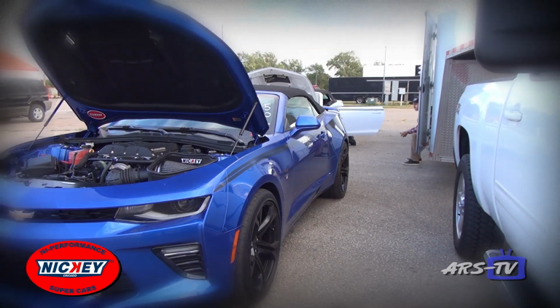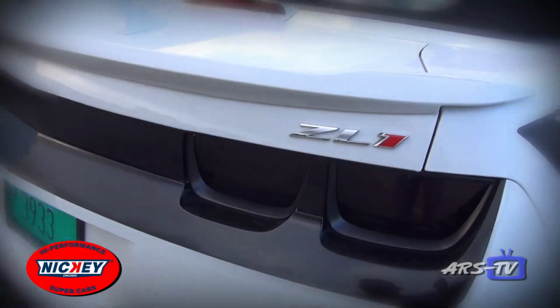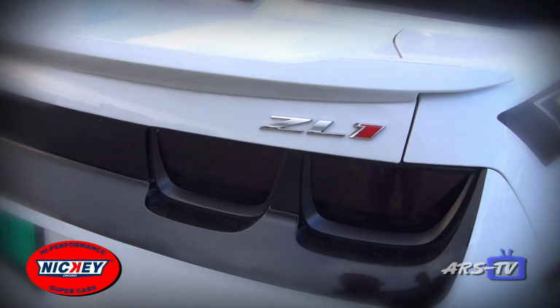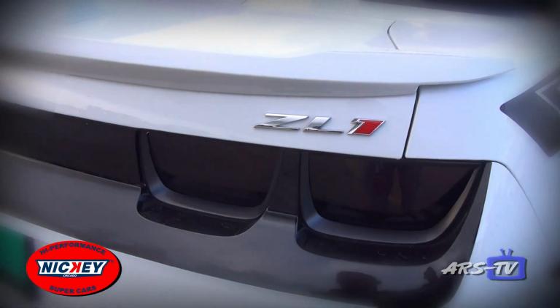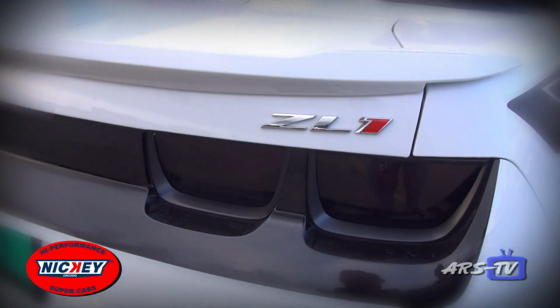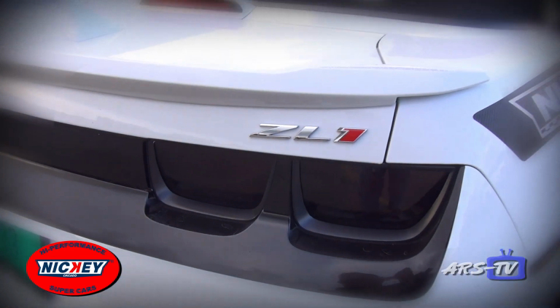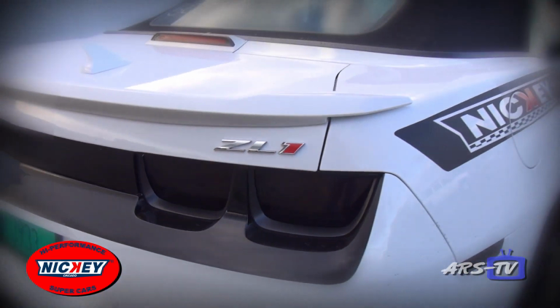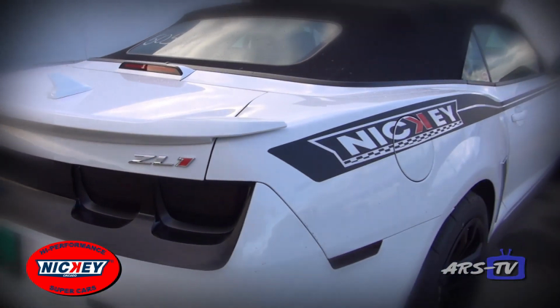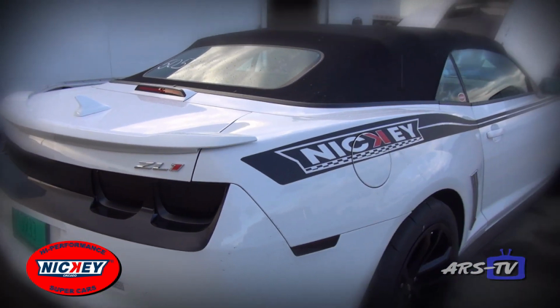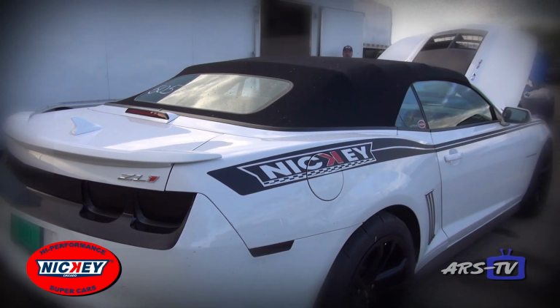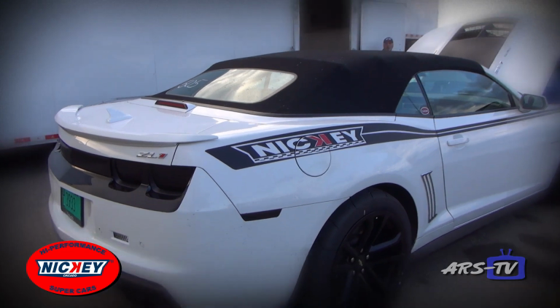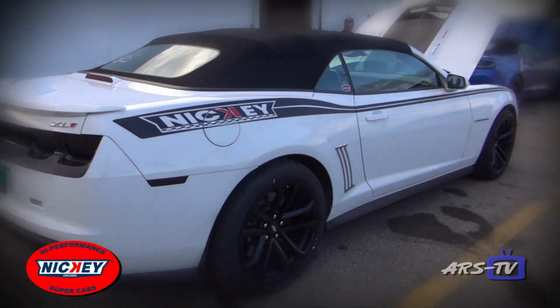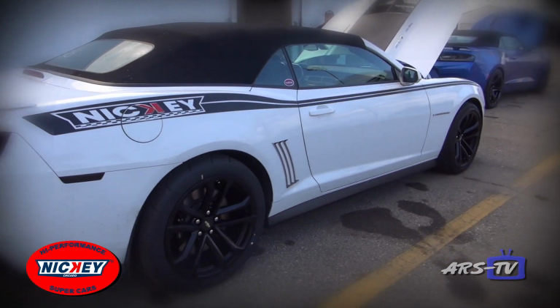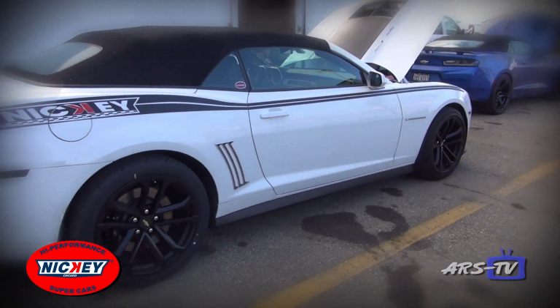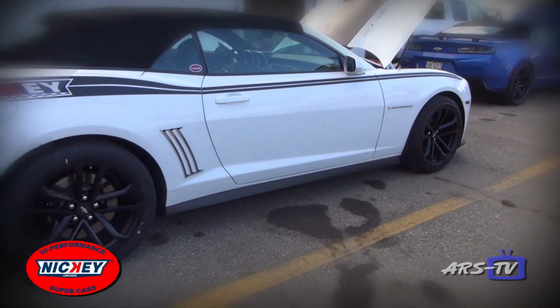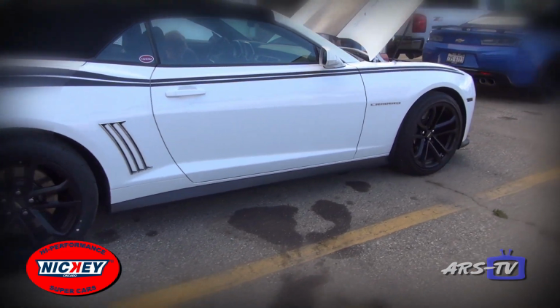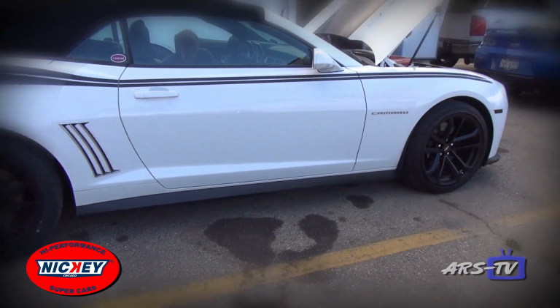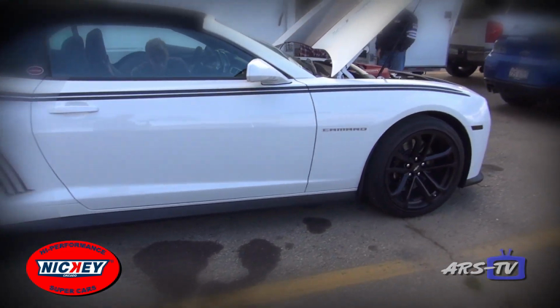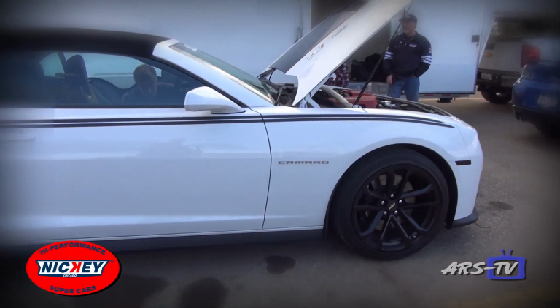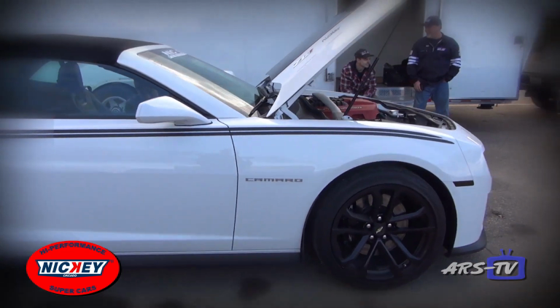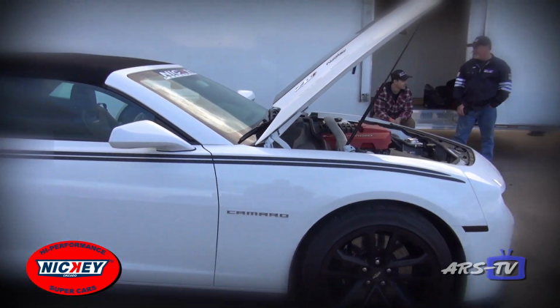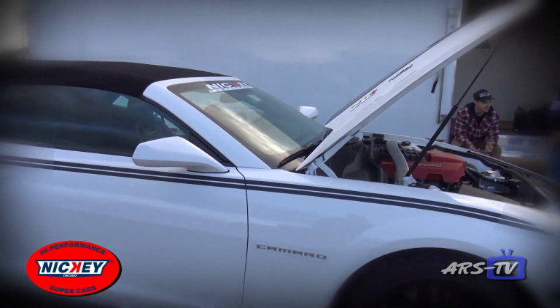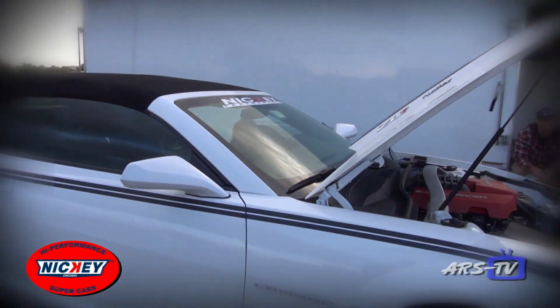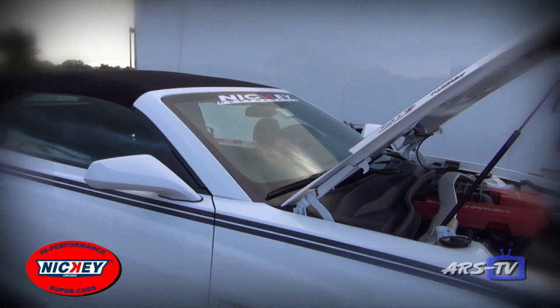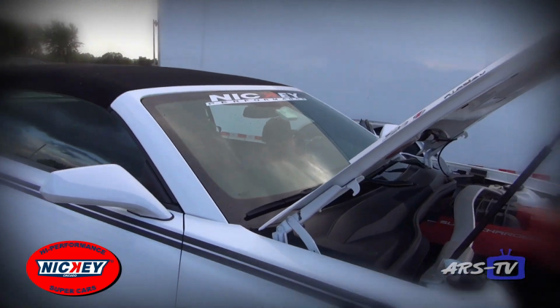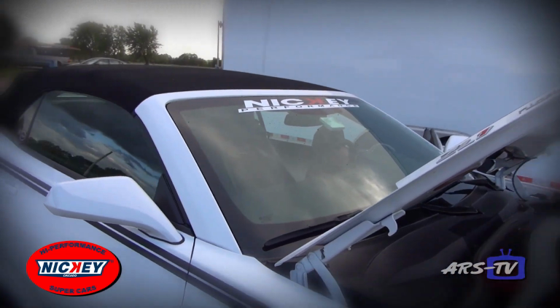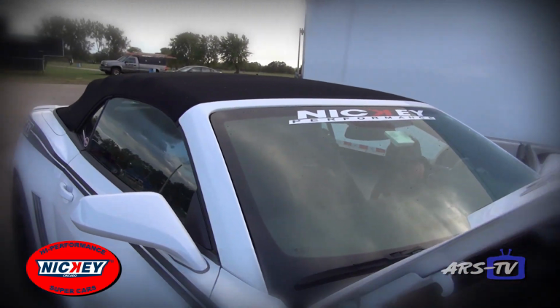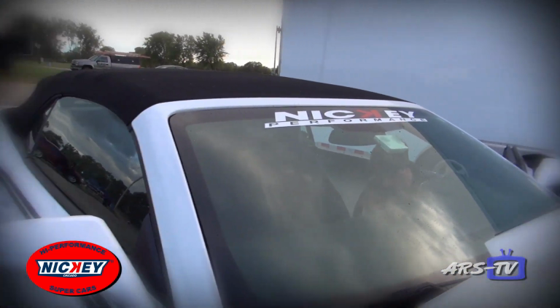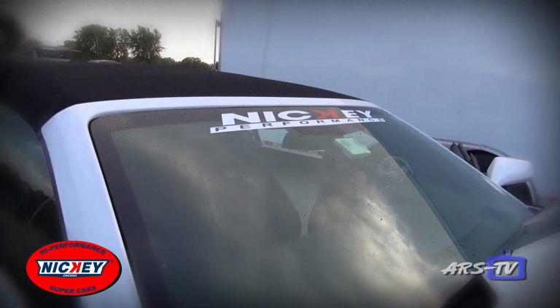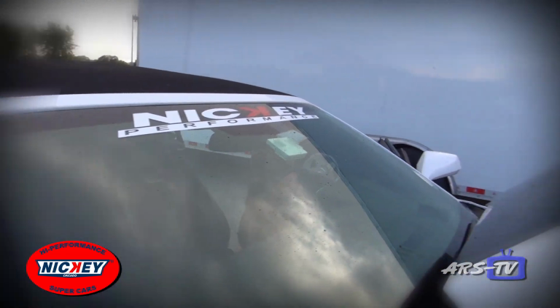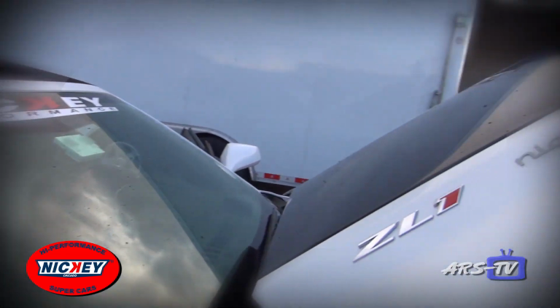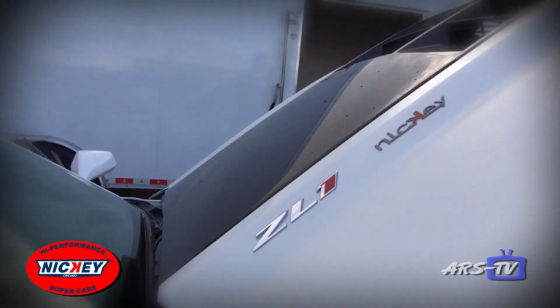The other car is a 2013 ZL1 Camaro, and that has our Stage 2 850 horsepower package. That's running on 93 octane pump gas. Both cars have DOT legal drag radials on them.